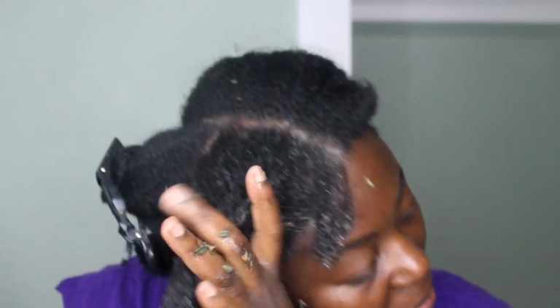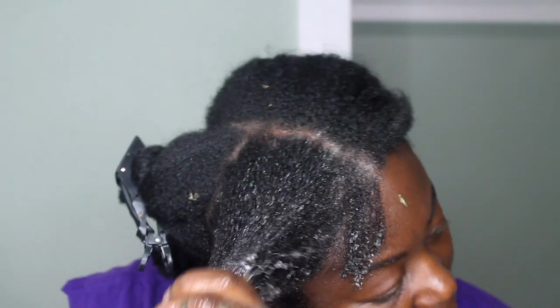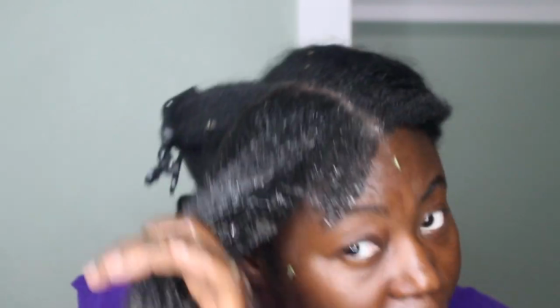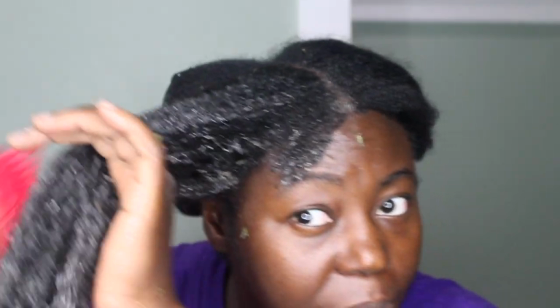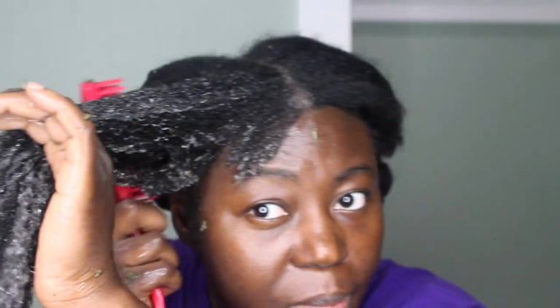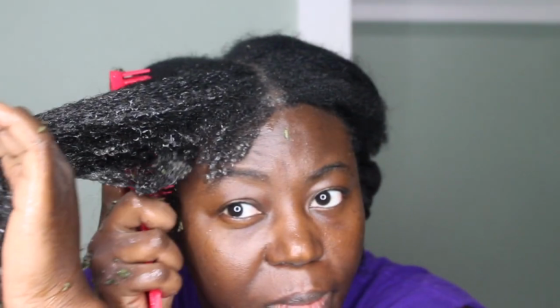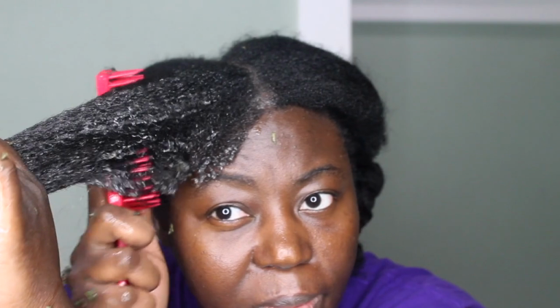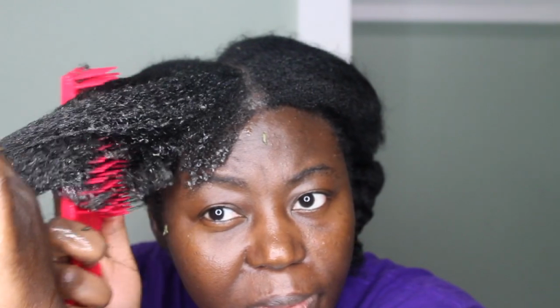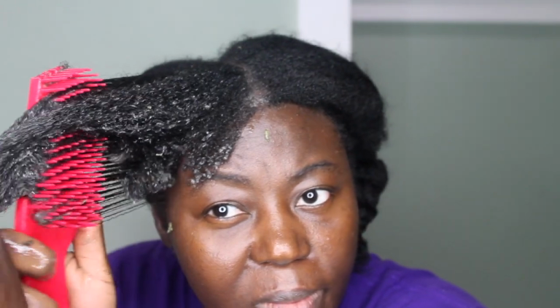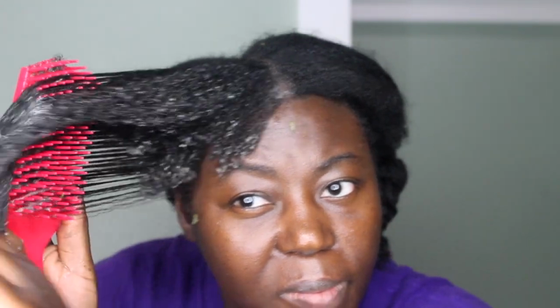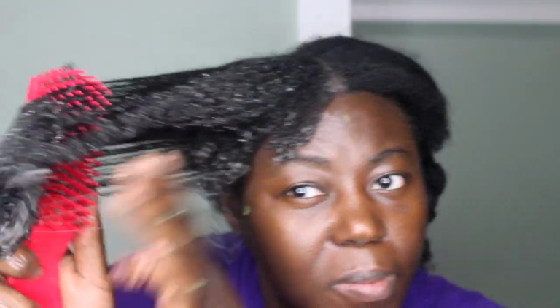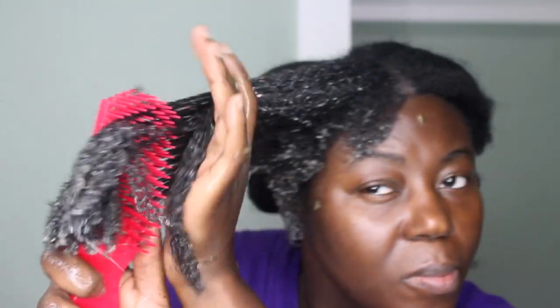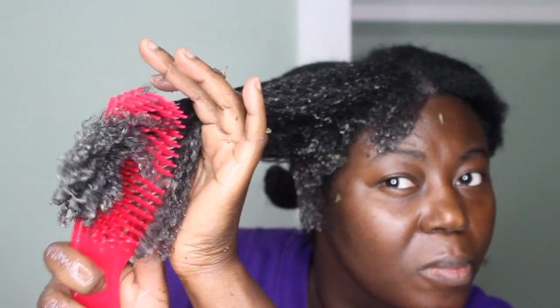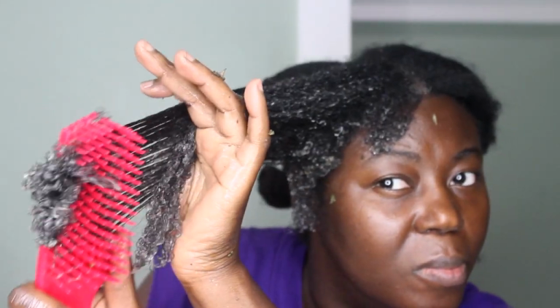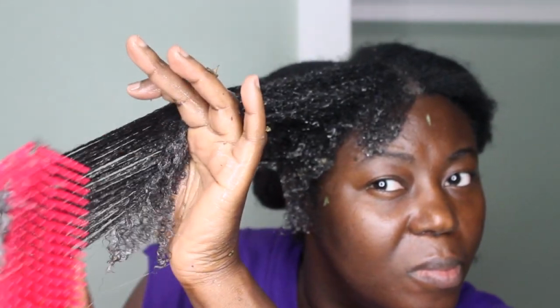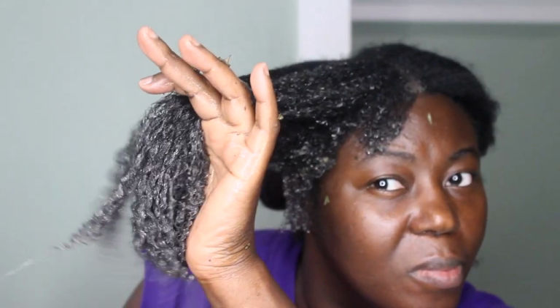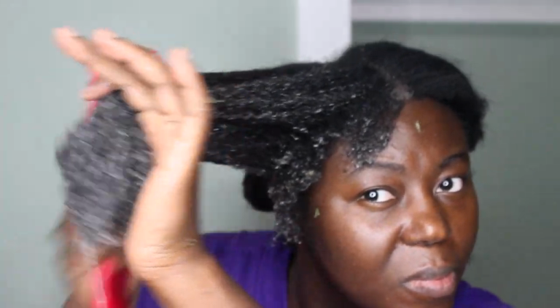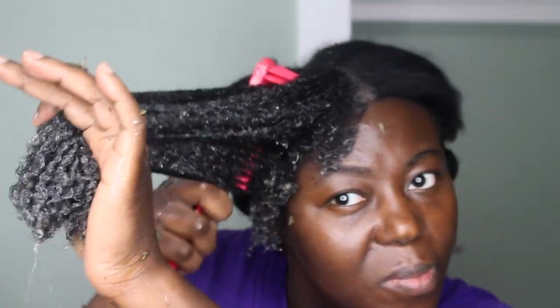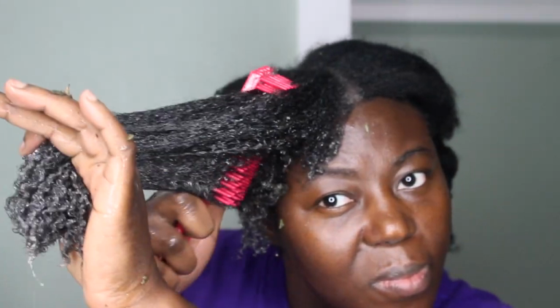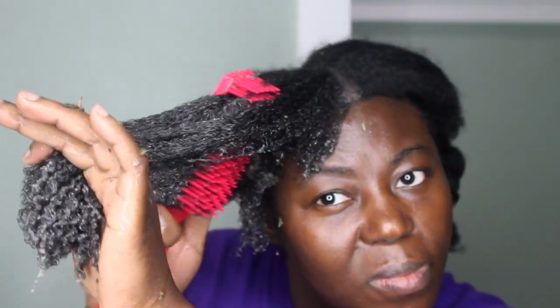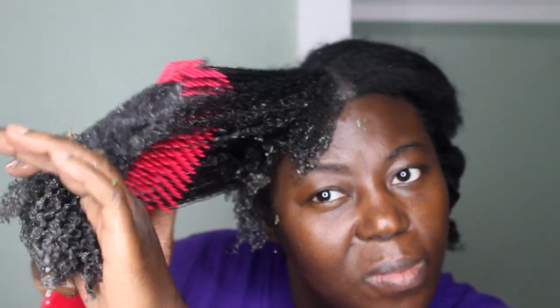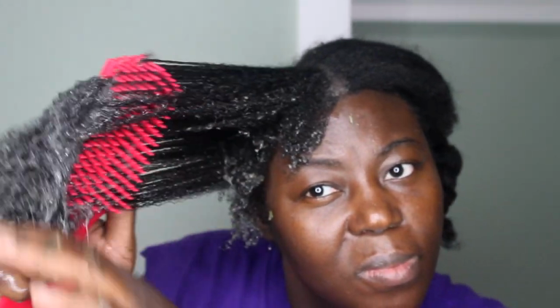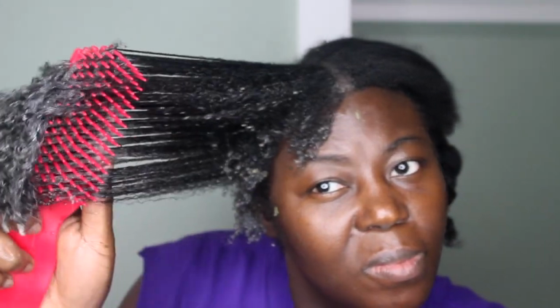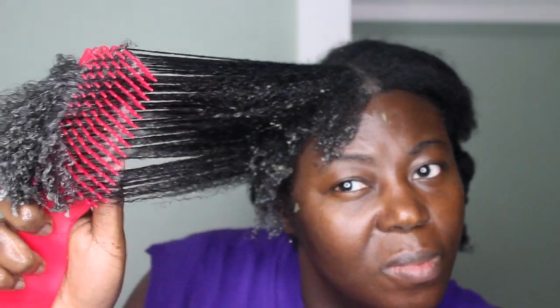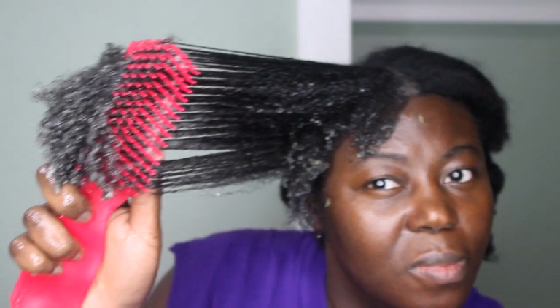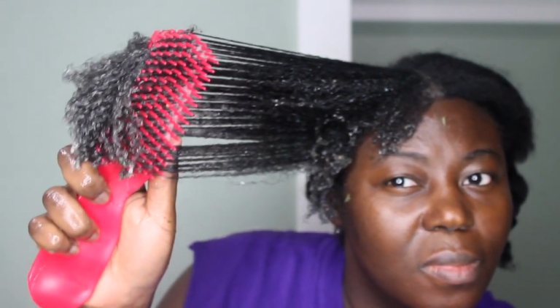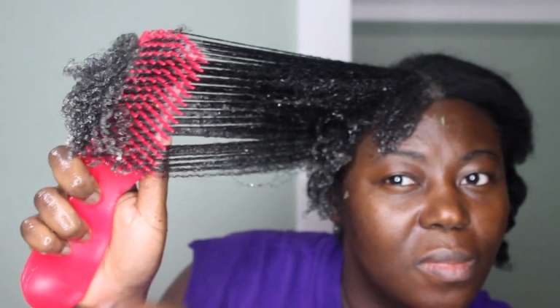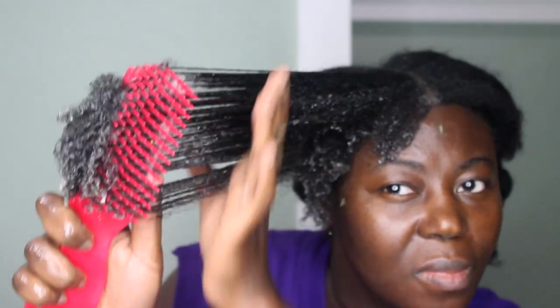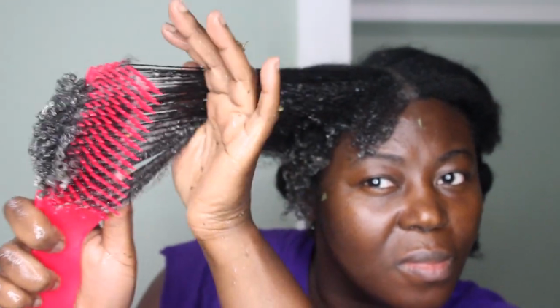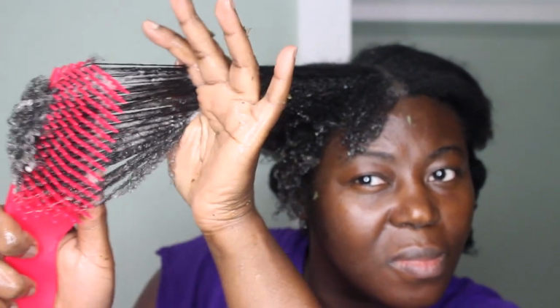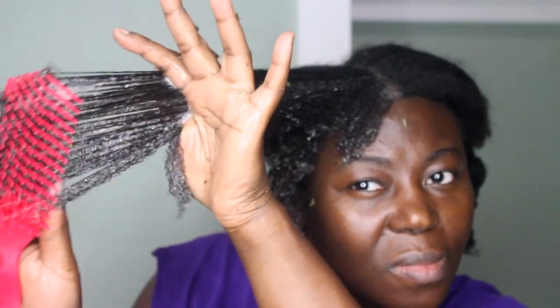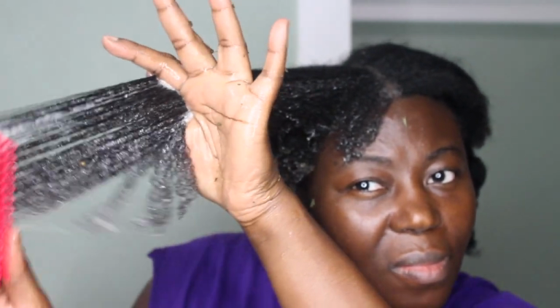I'm going to let you watch how I proceed by detangling and washing the rest of my hair using only Ambunu.